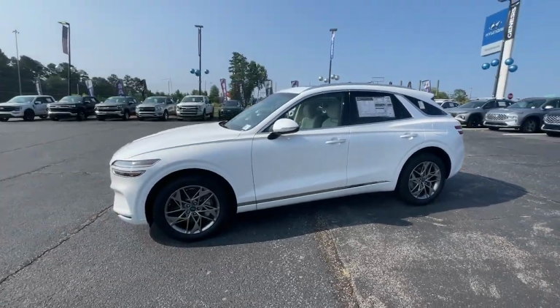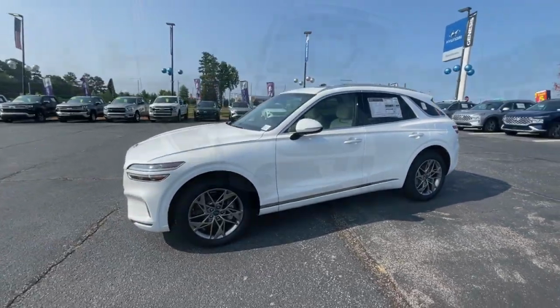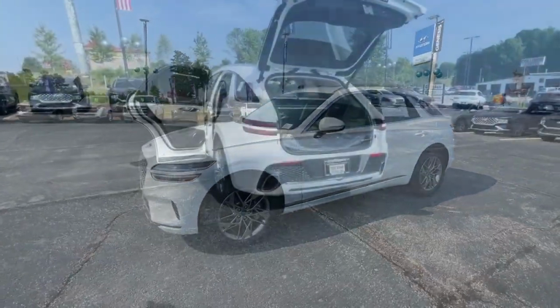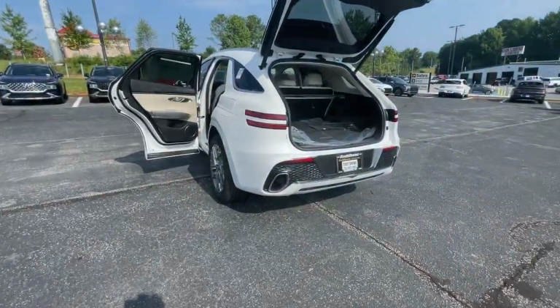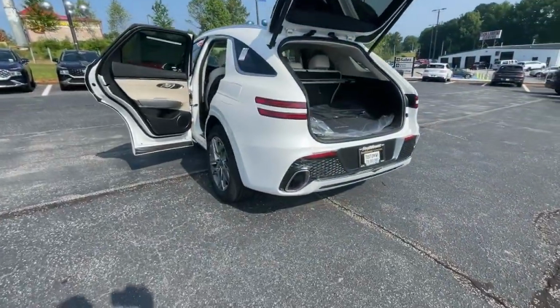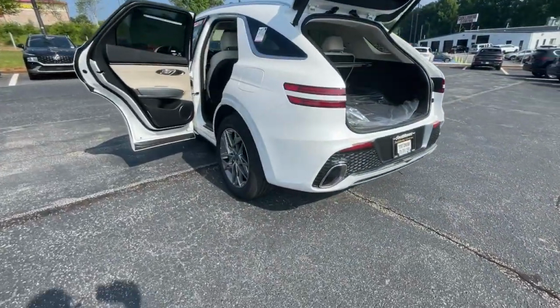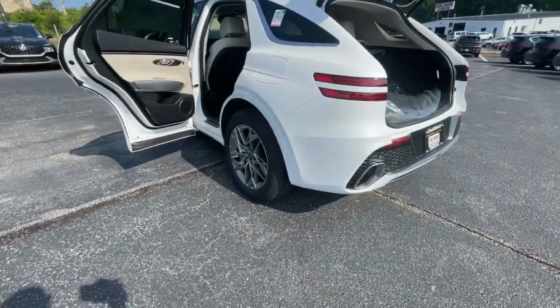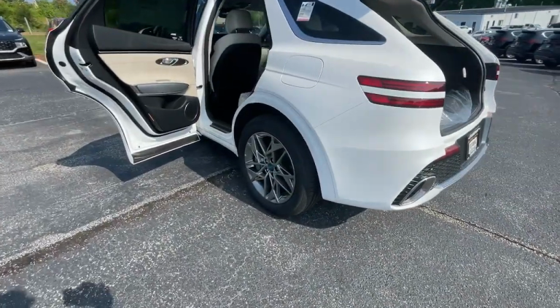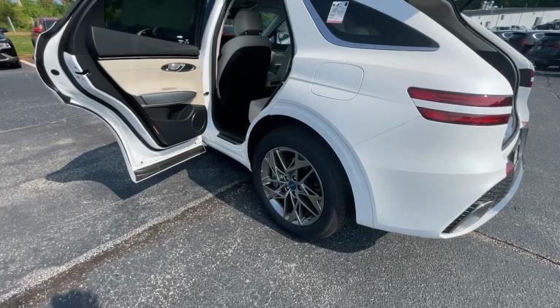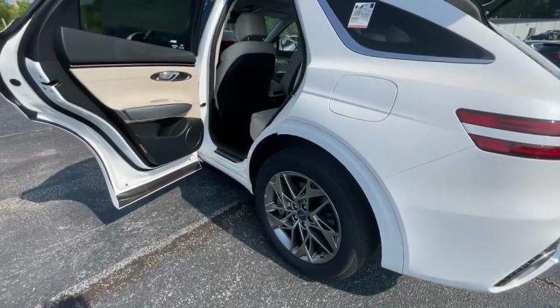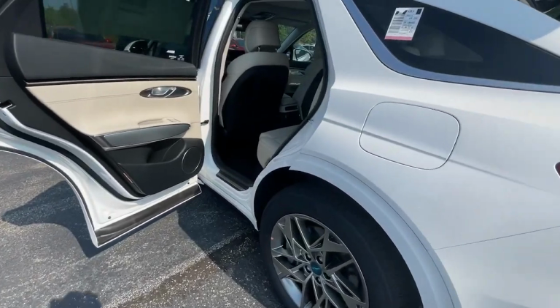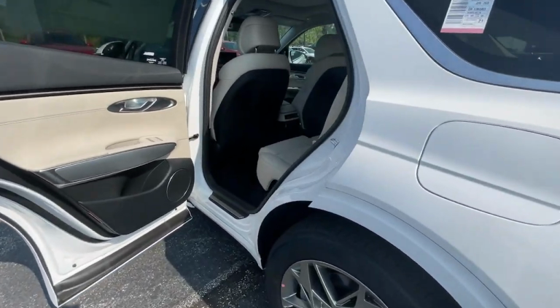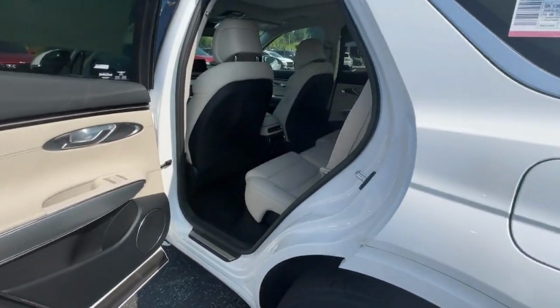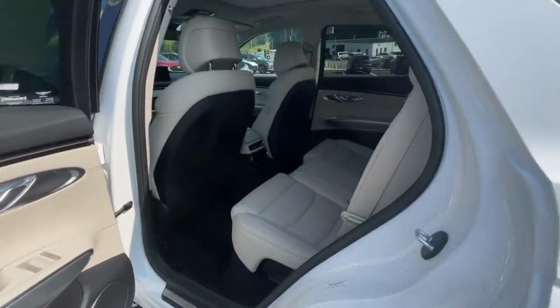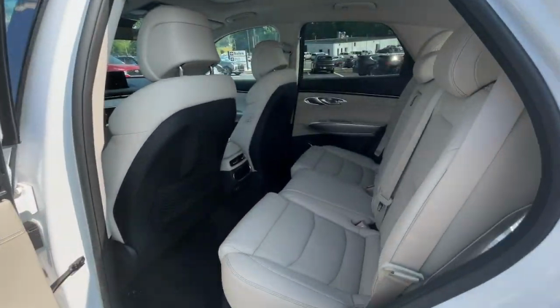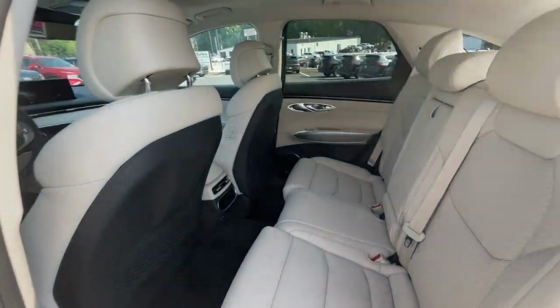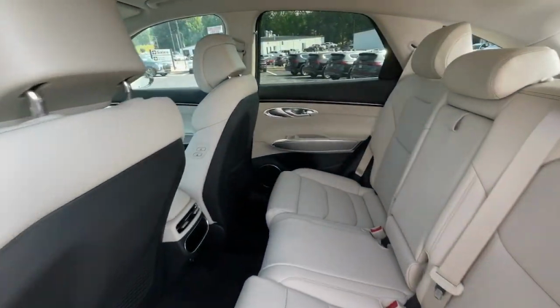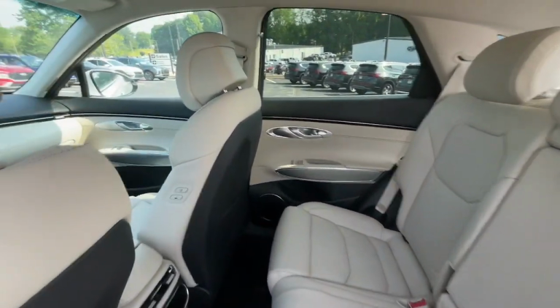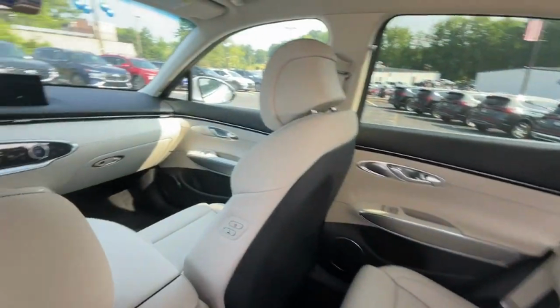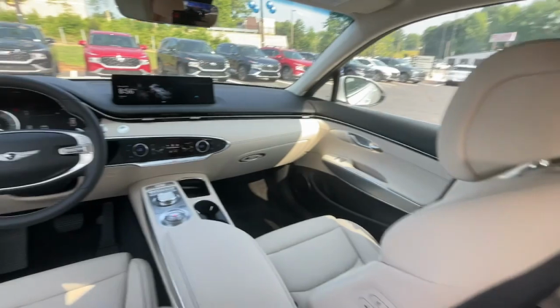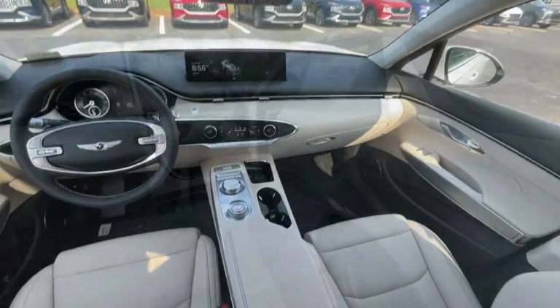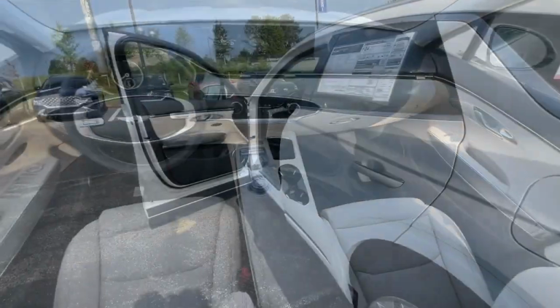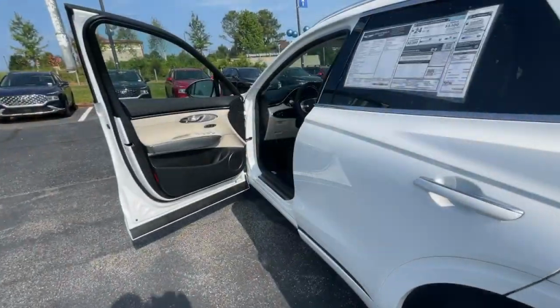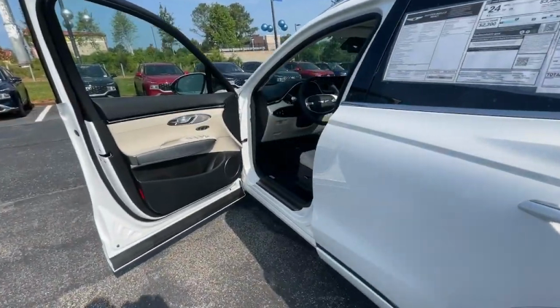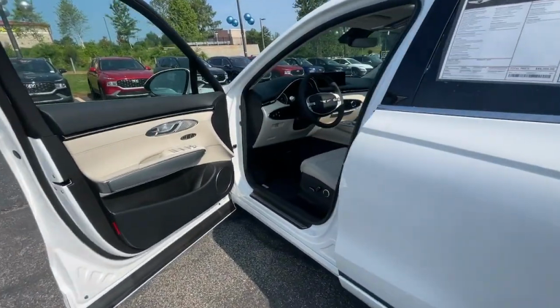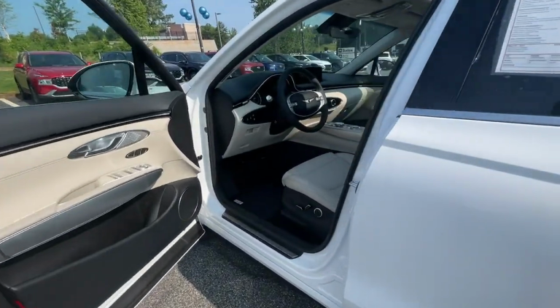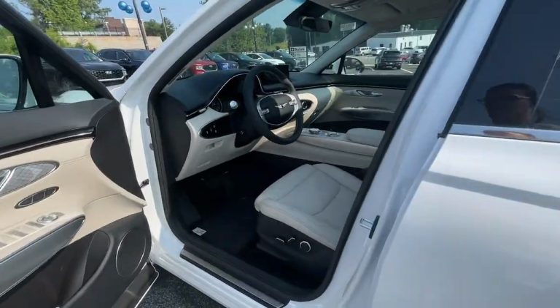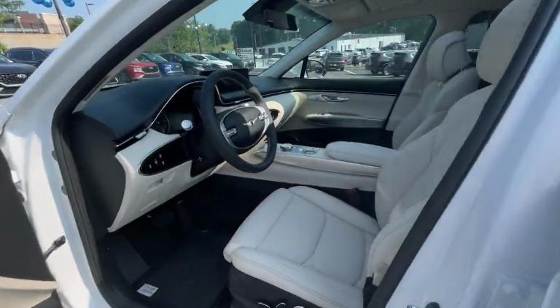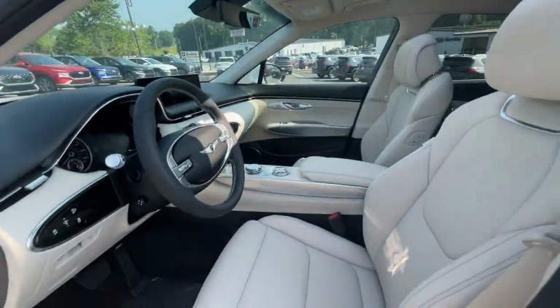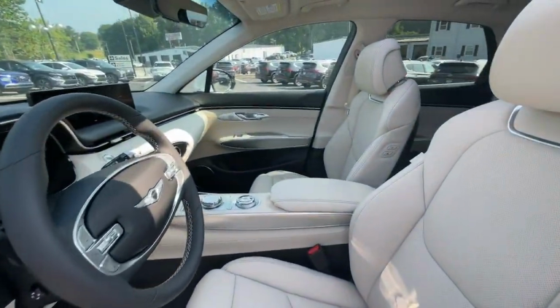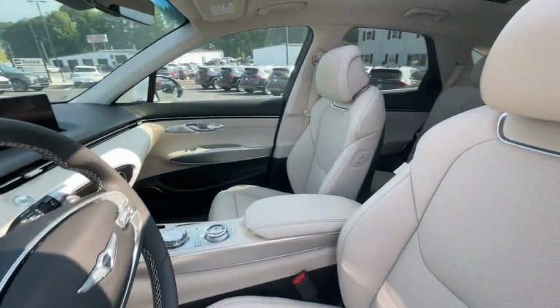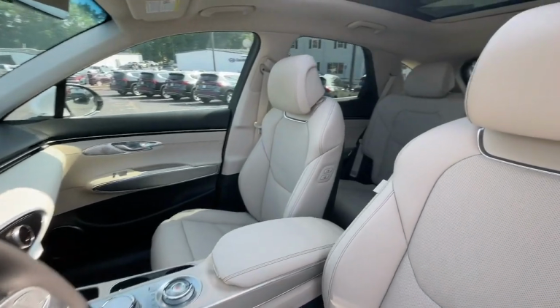Heated steering wheel, heated and/or cooled front seats, Apple CarPlay and/or Android Auto, navigation system, keyless entry, heated driver's seat, sunroof, power passenger seat, heated mirrors, satellite radio.